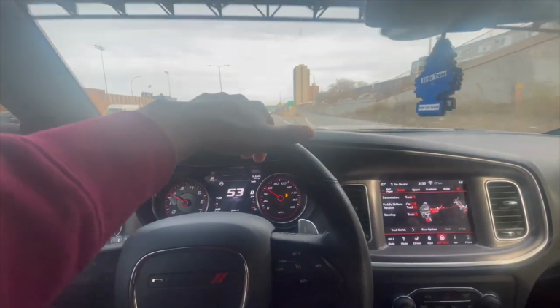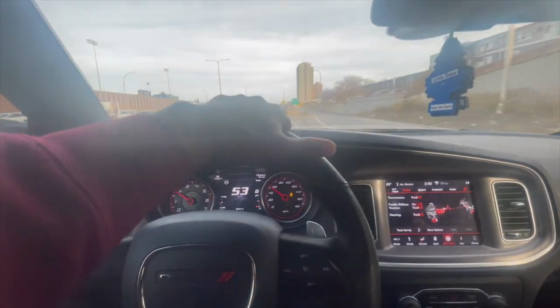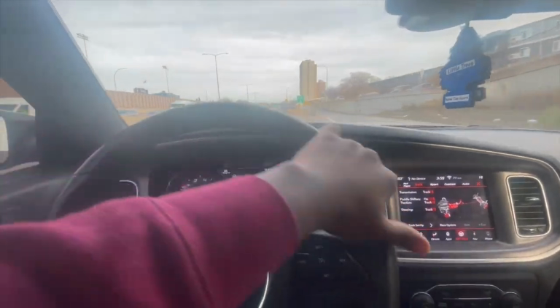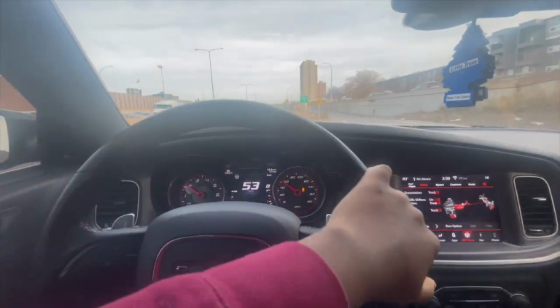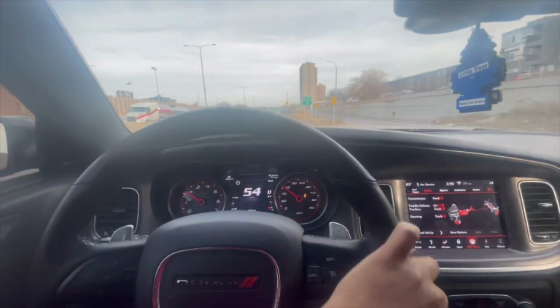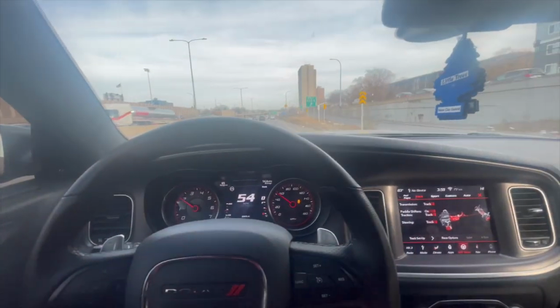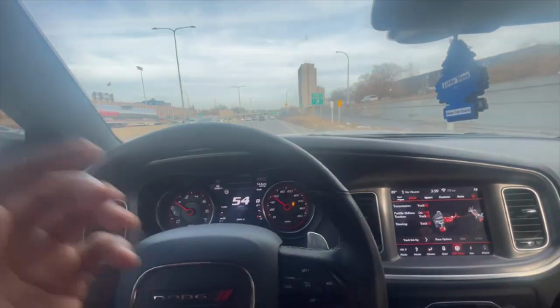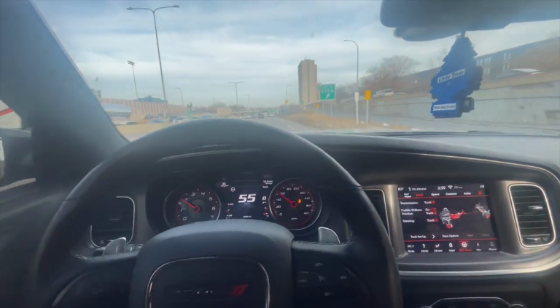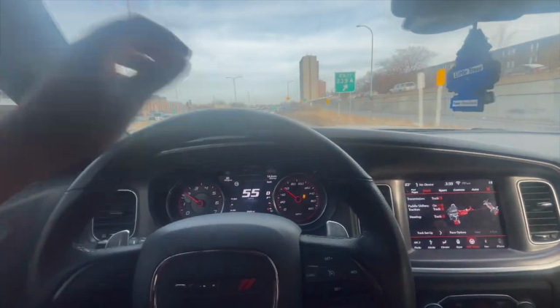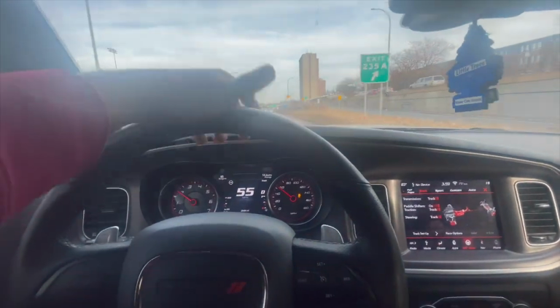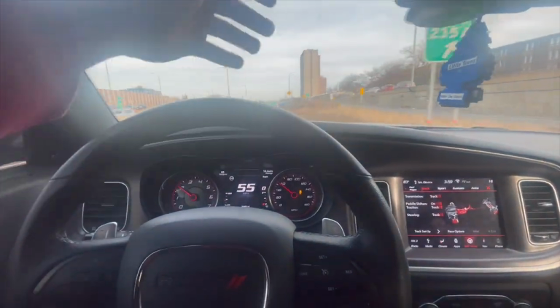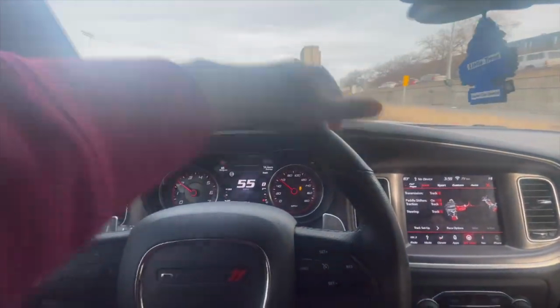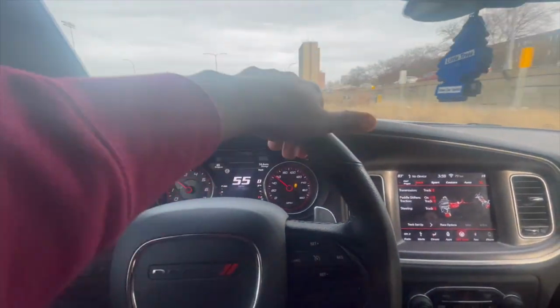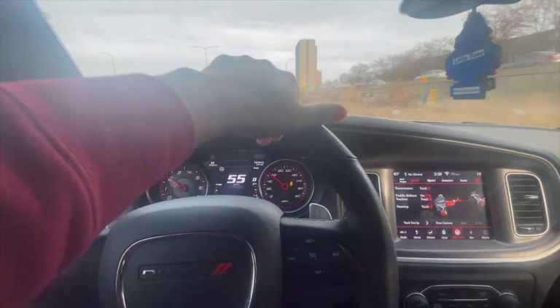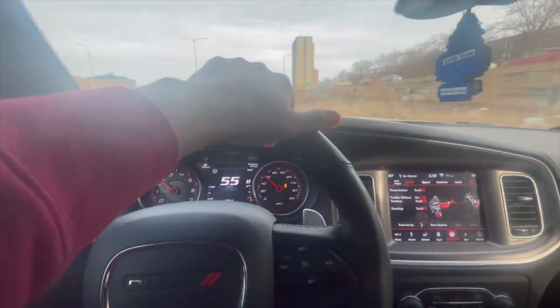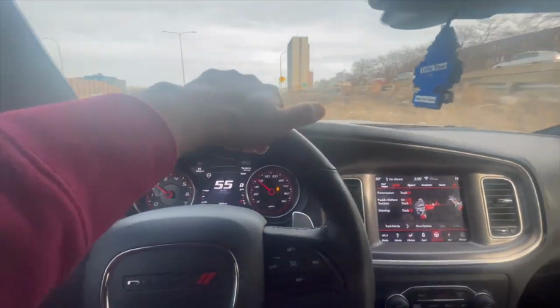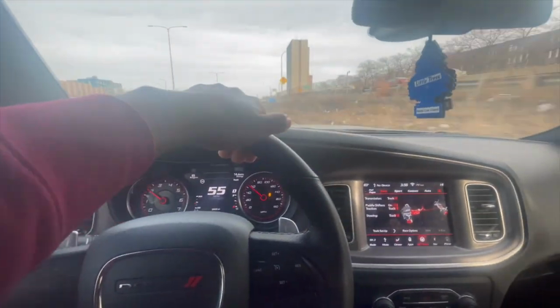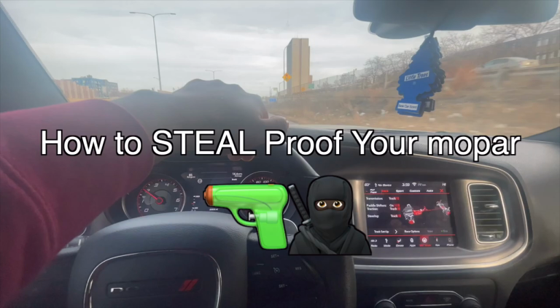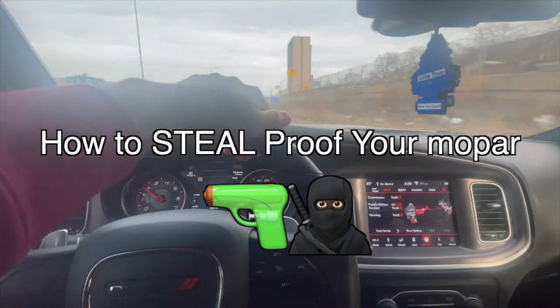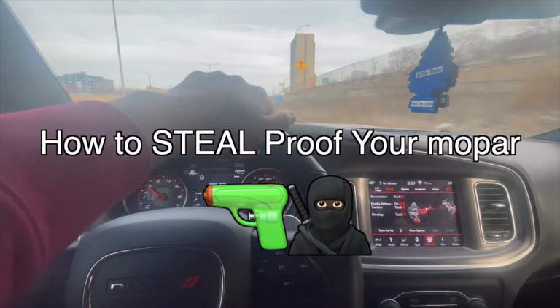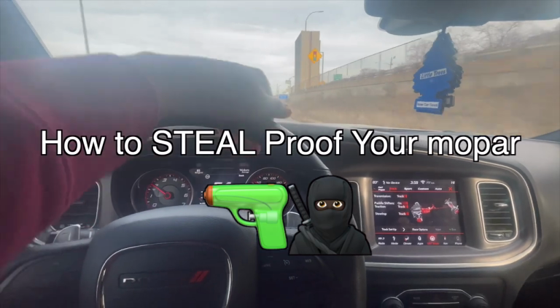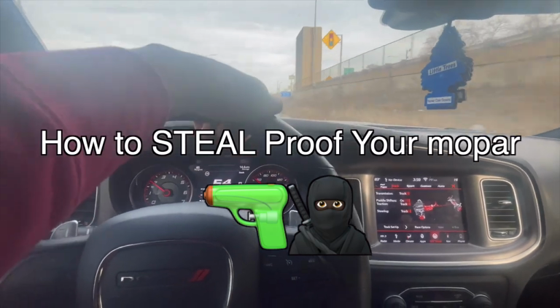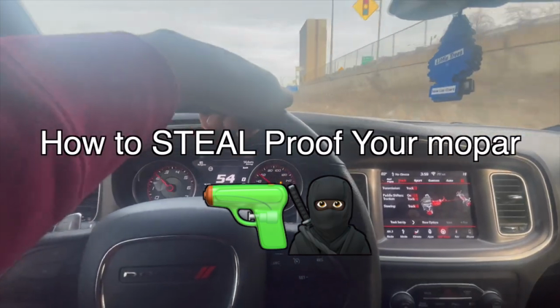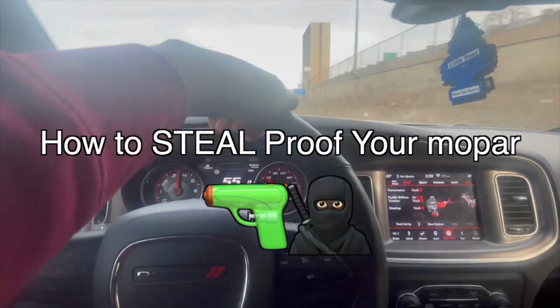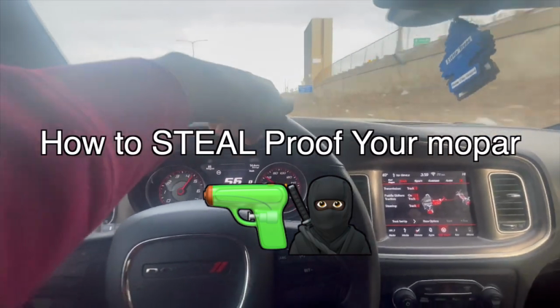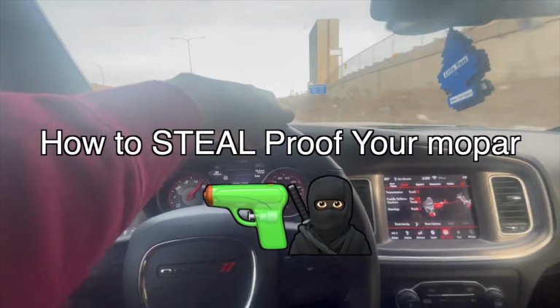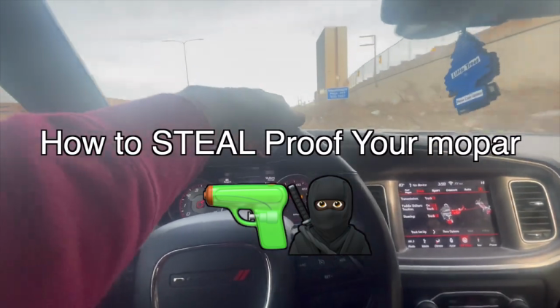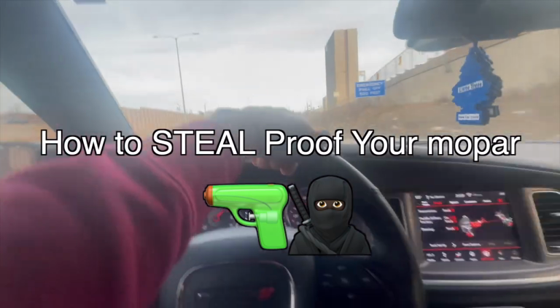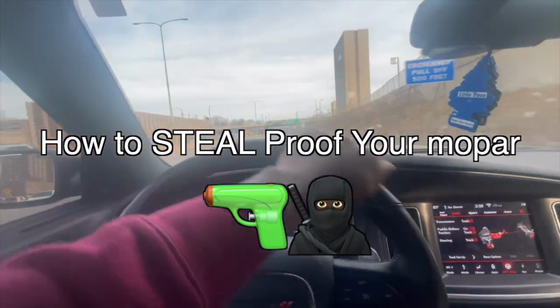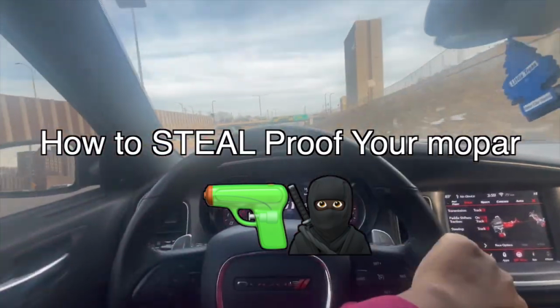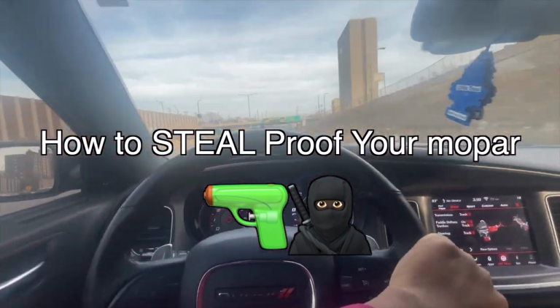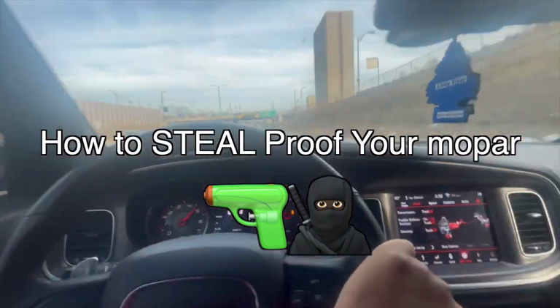Hi guys, The Cool Rich here. I'm back with another video. Today I'll be doing a POV sliding in traffic.